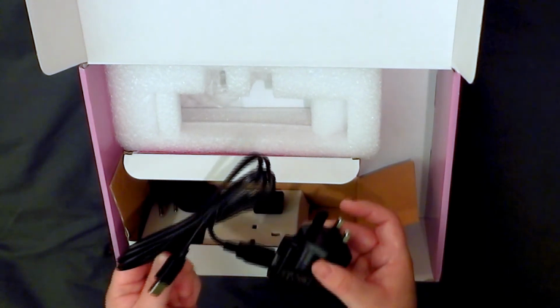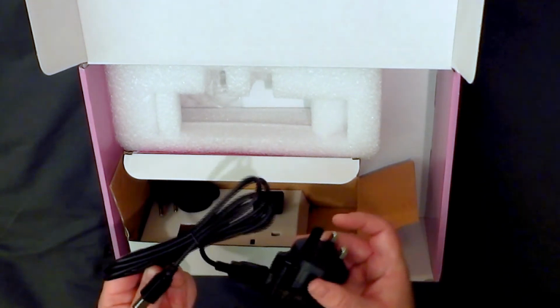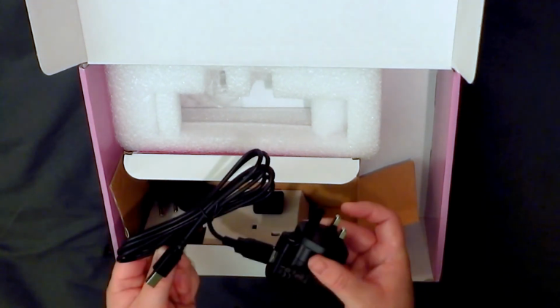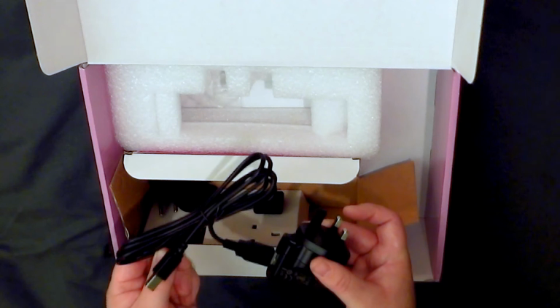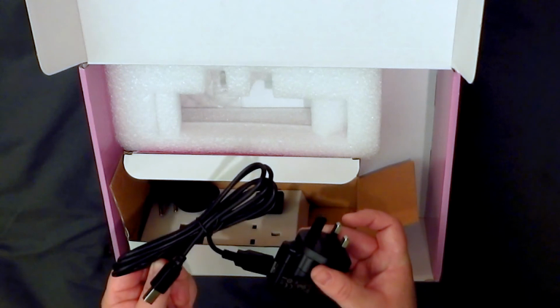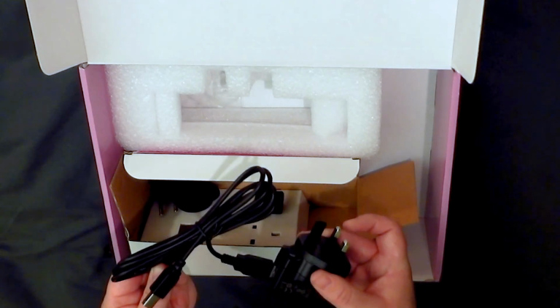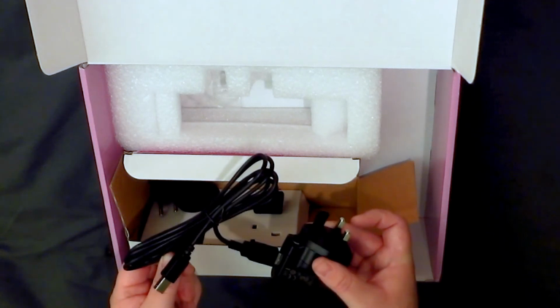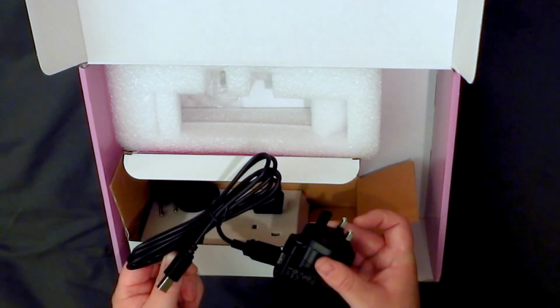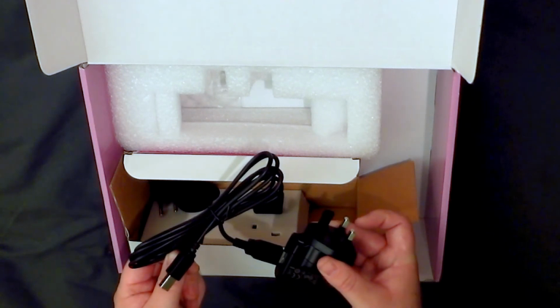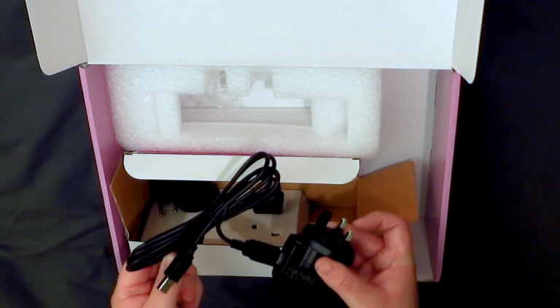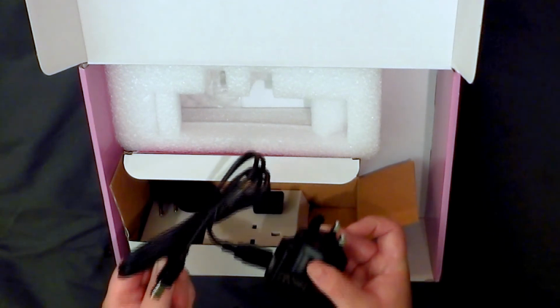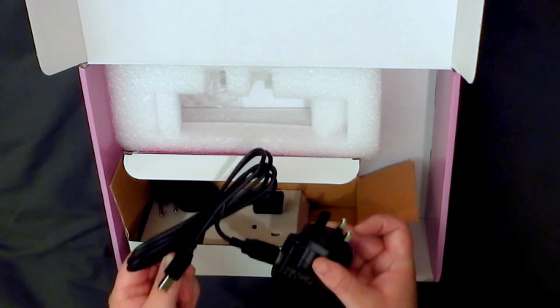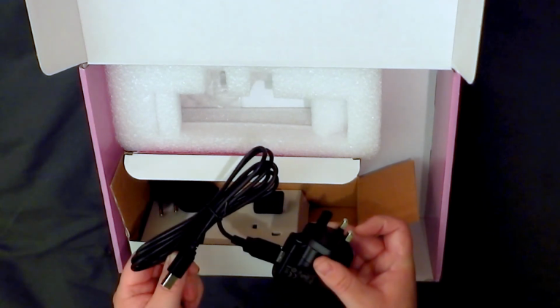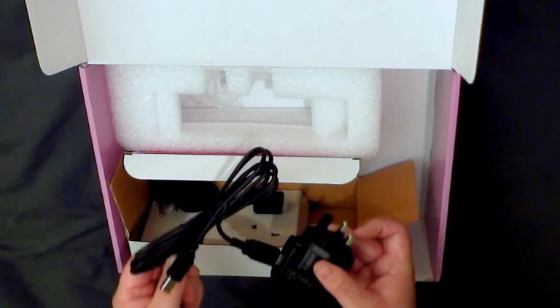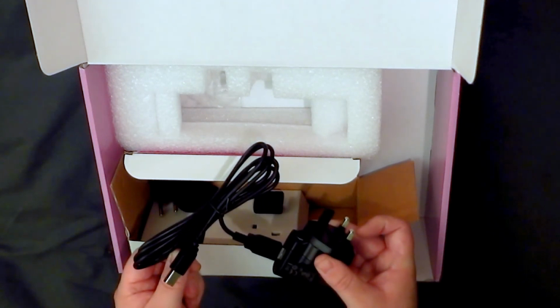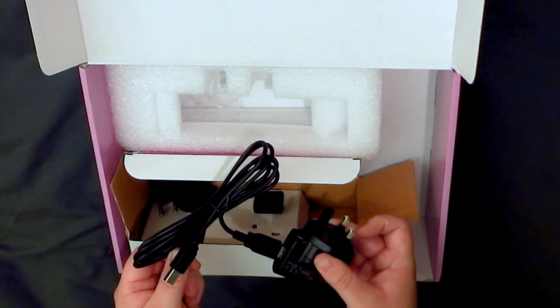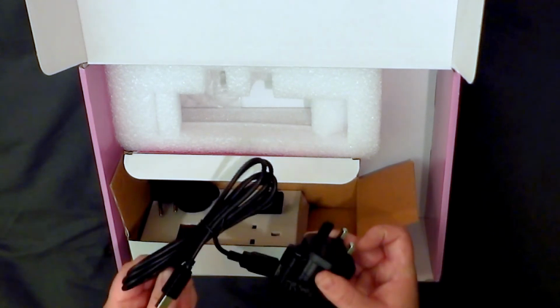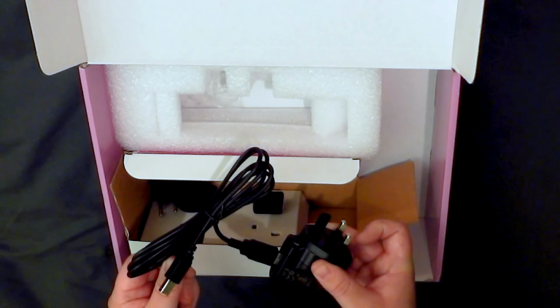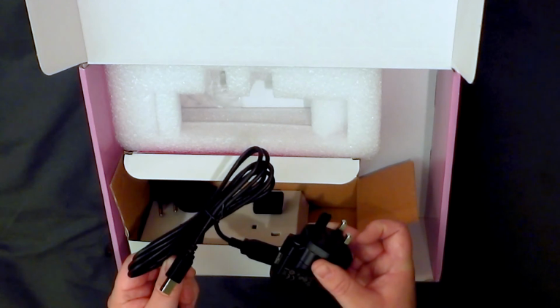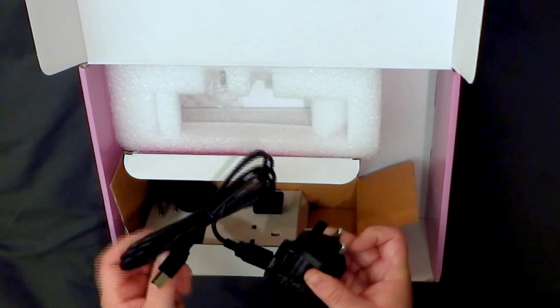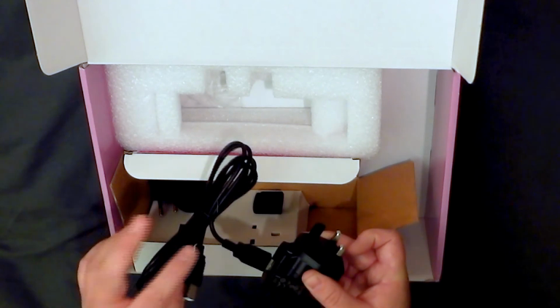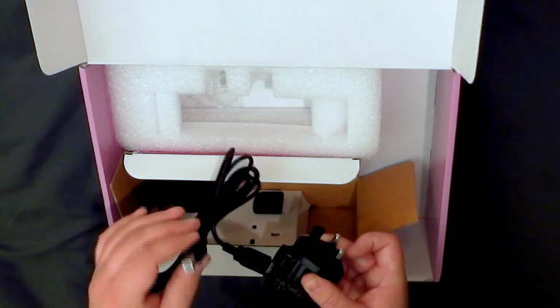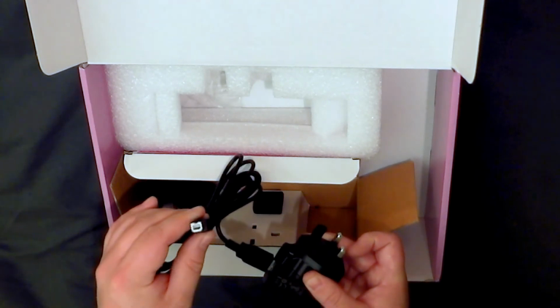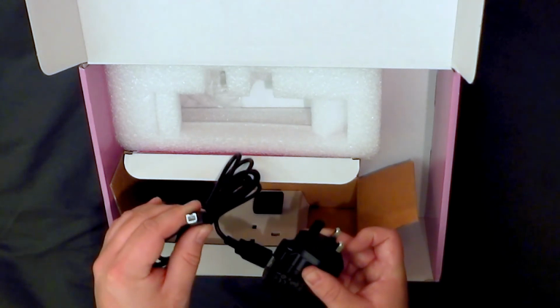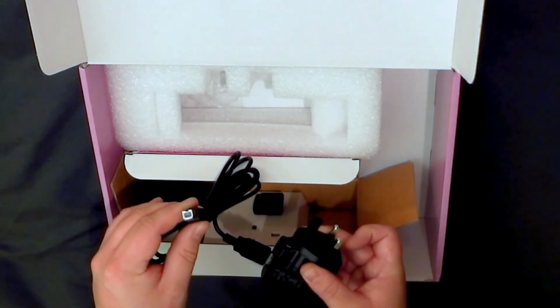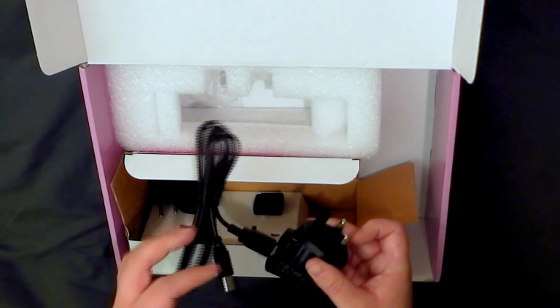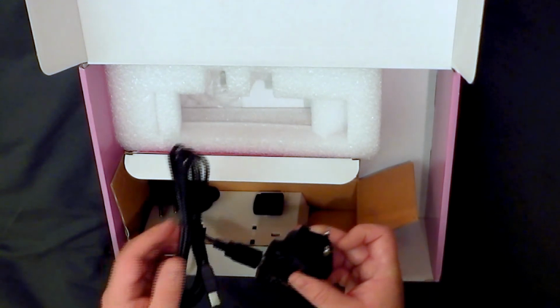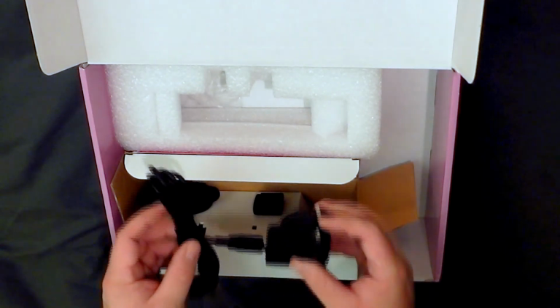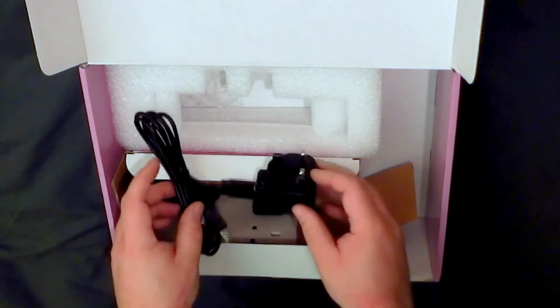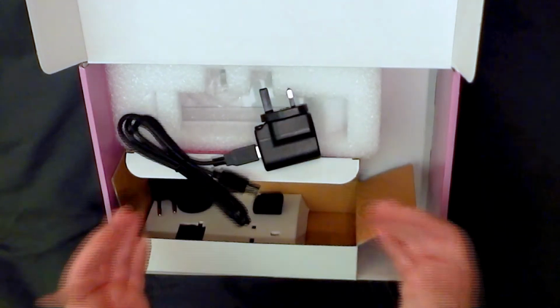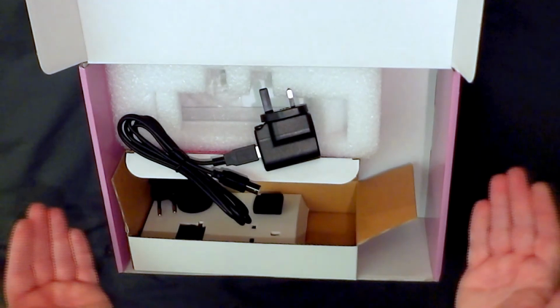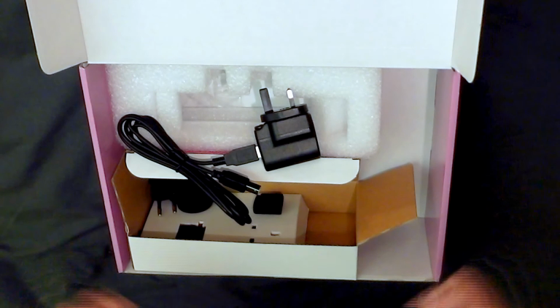So Stryfet can be powered from the mains — it isn't necessarily tied to a computer, even though it is powered through the USB socket.